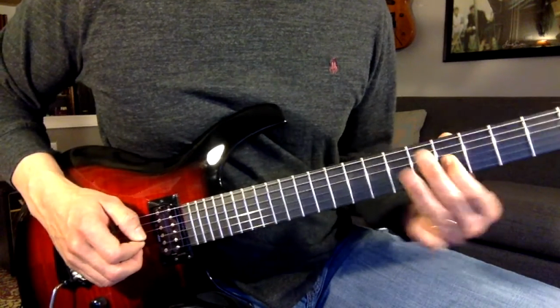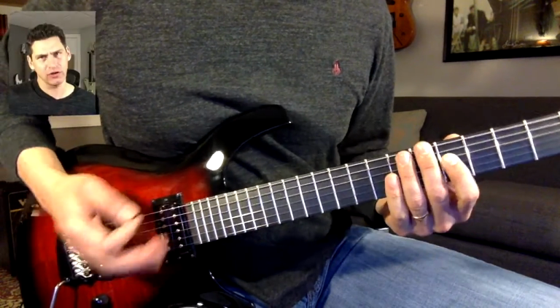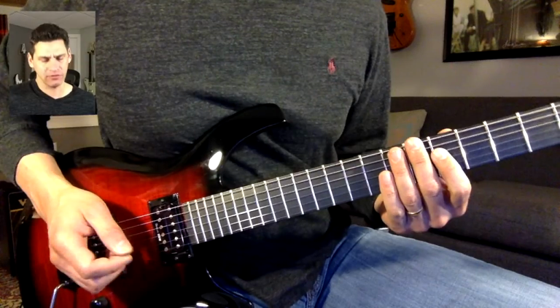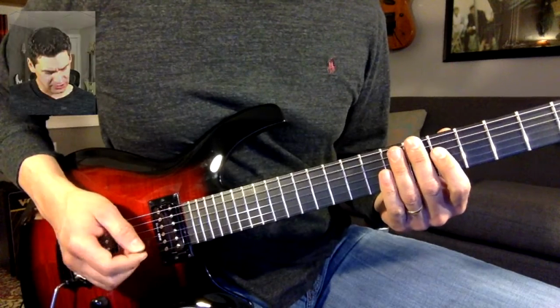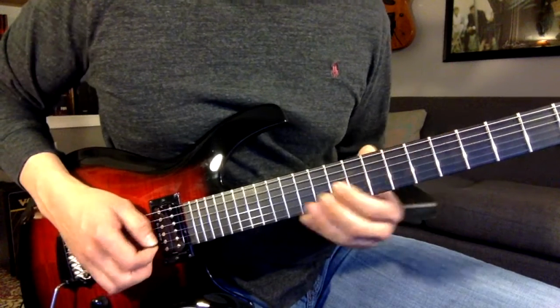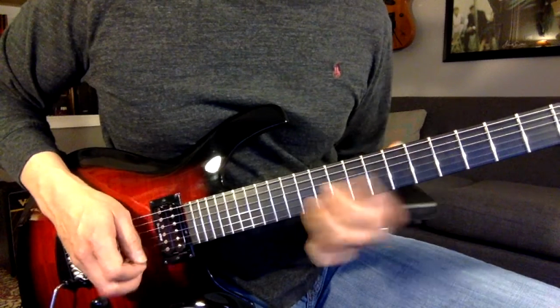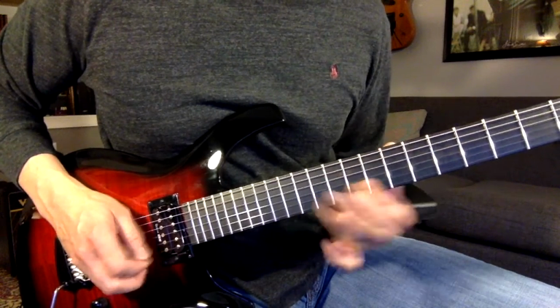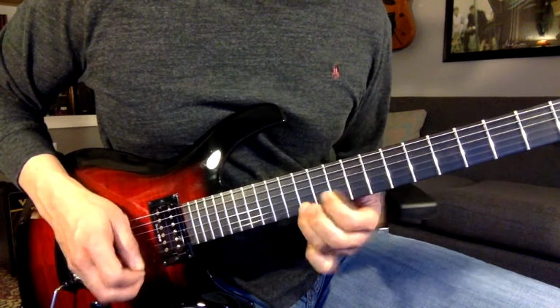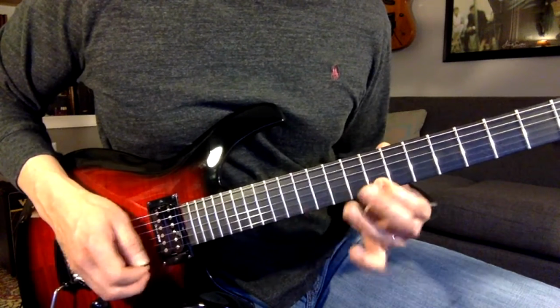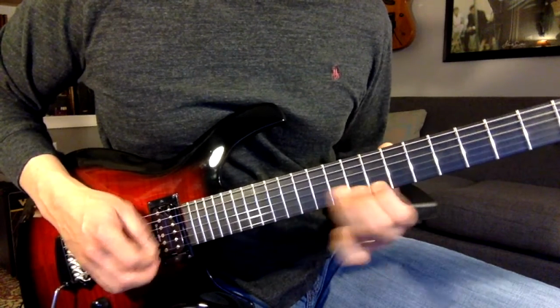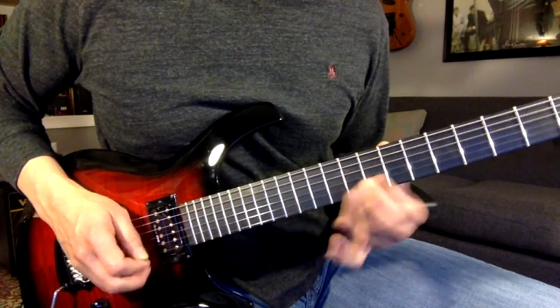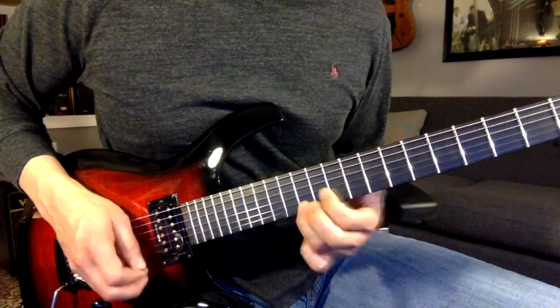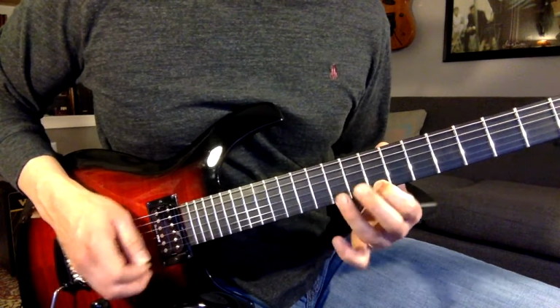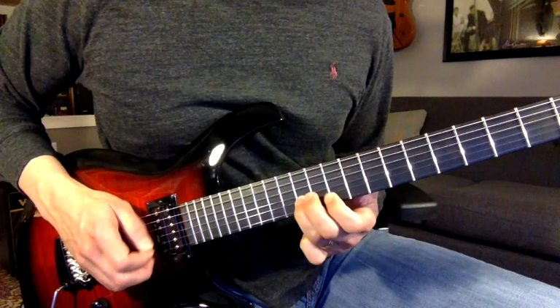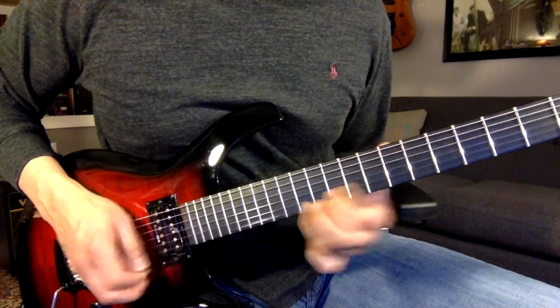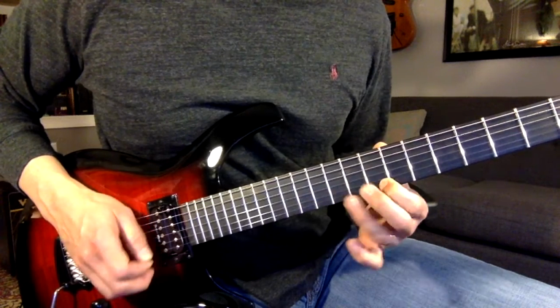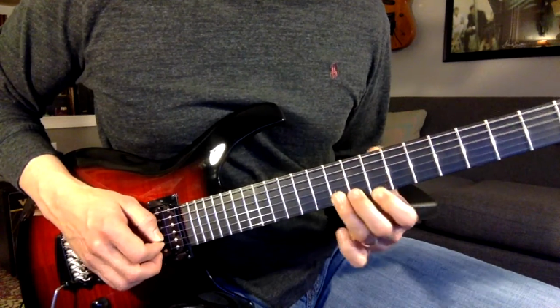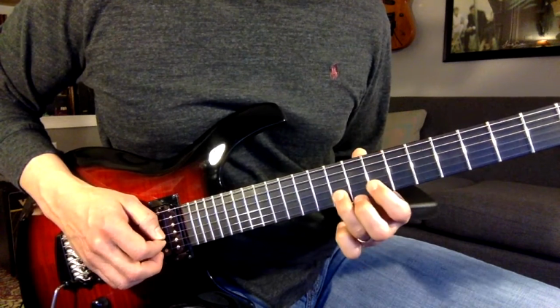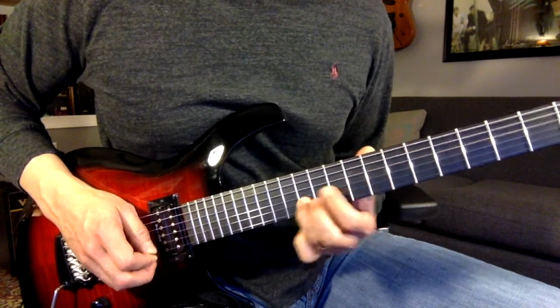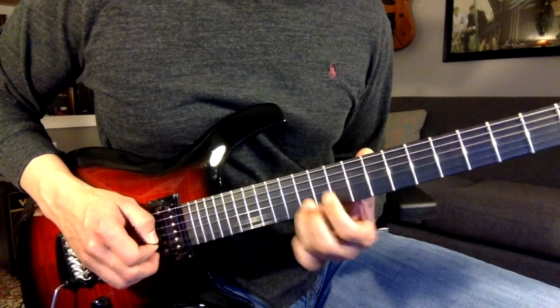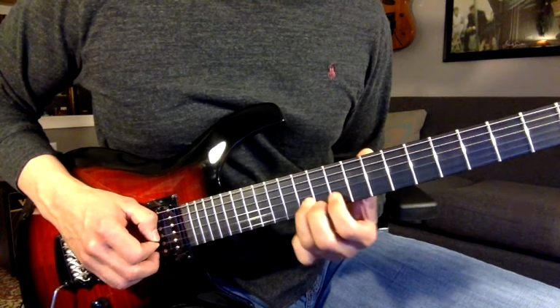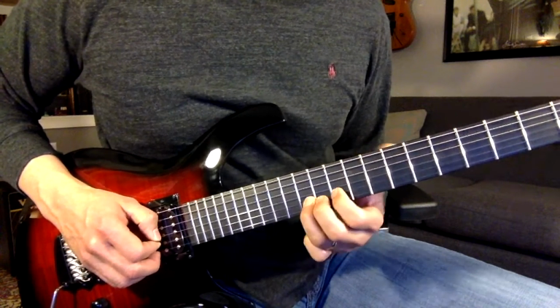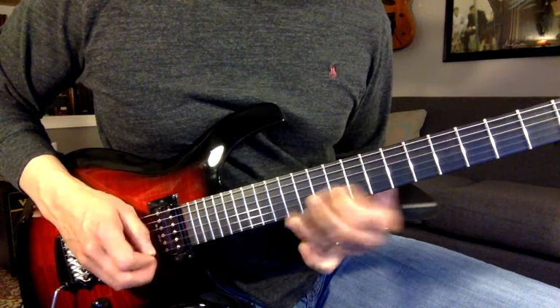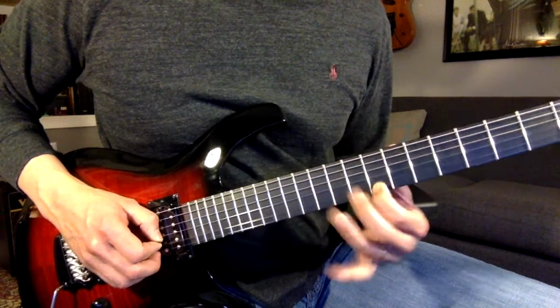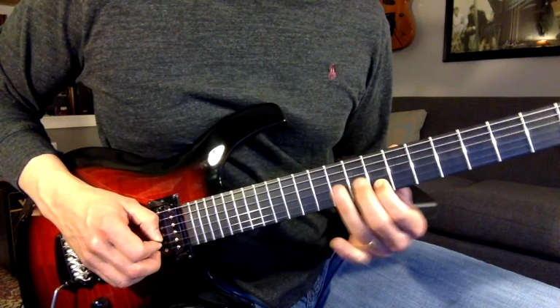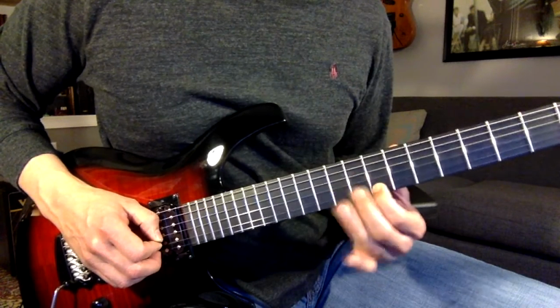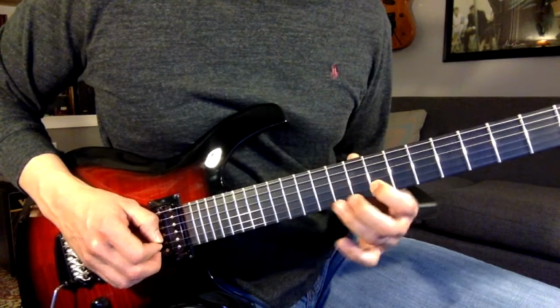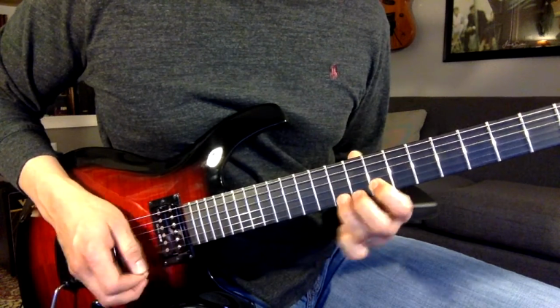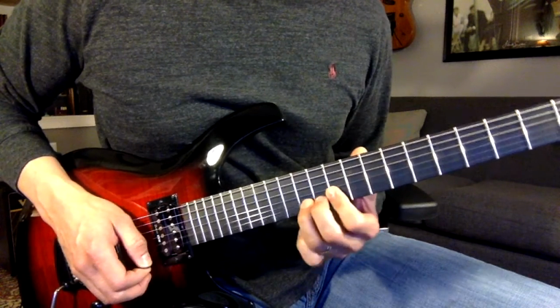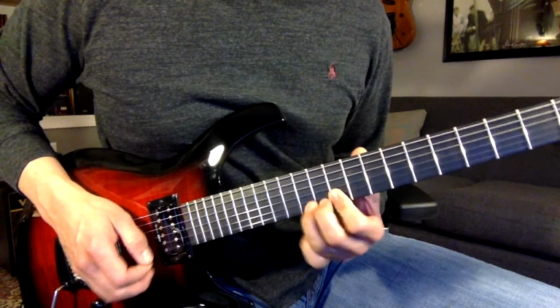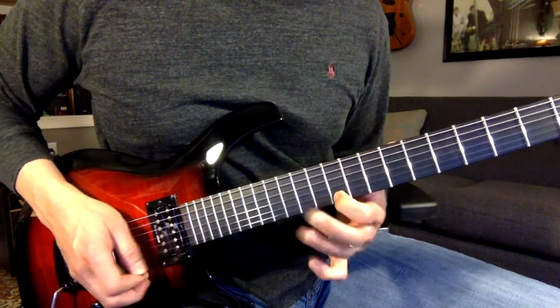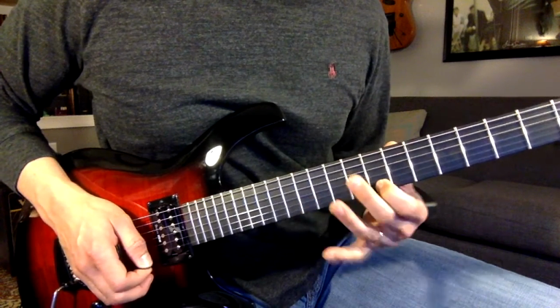And then we're going to go up another octave — that's ten up to twelve, ten down to eight, ten up to twelve, ten down to eight.